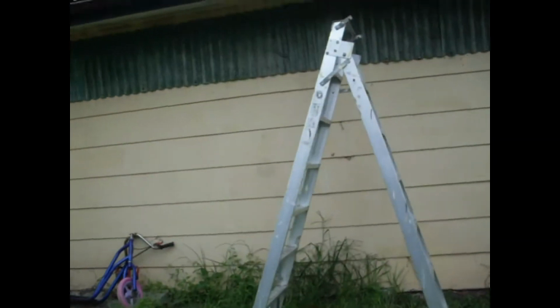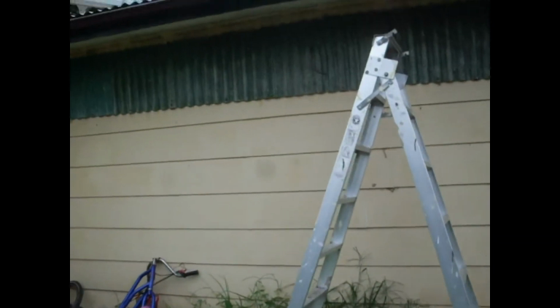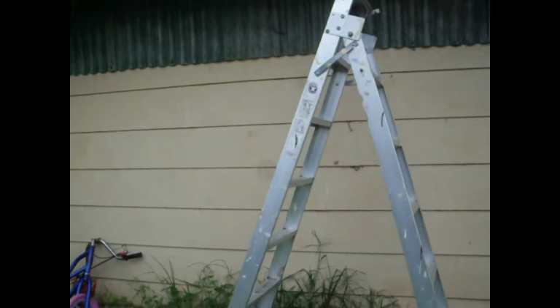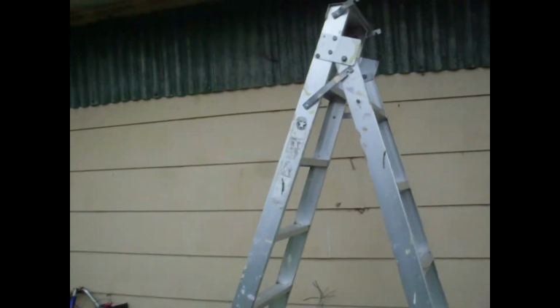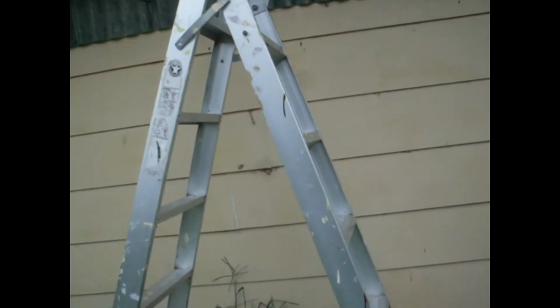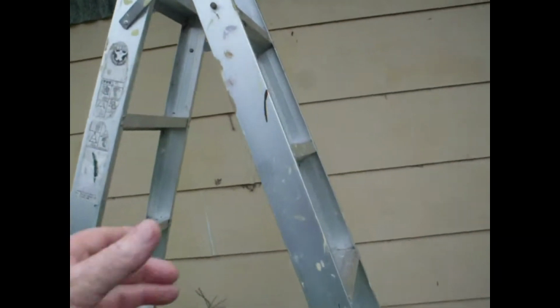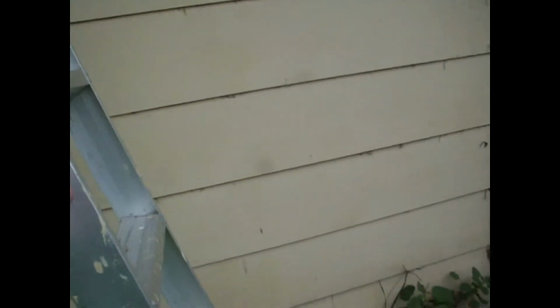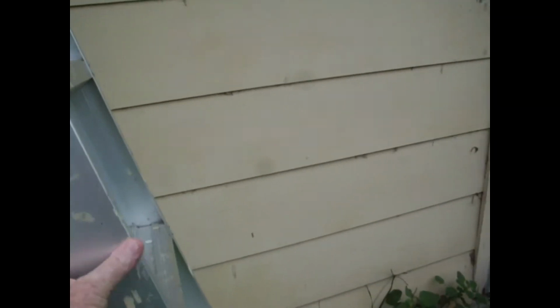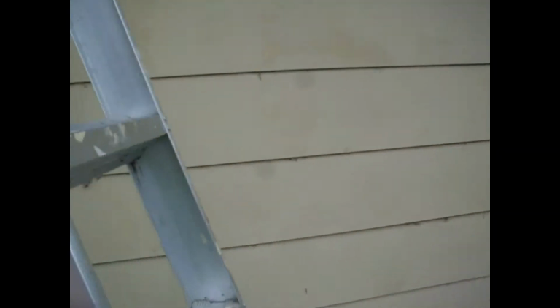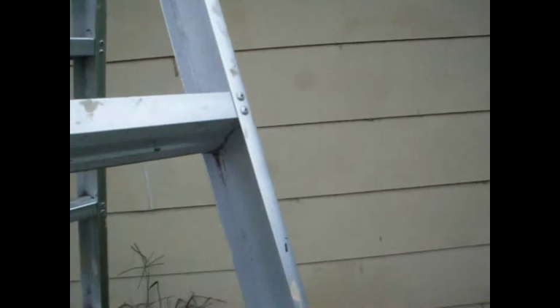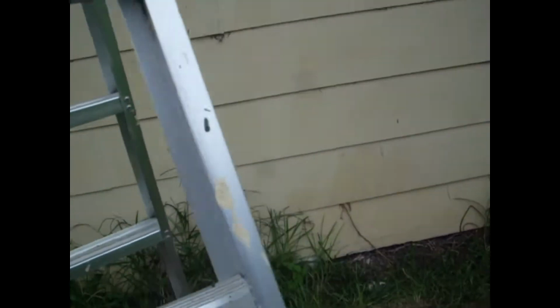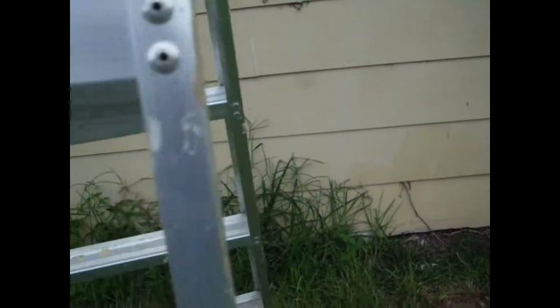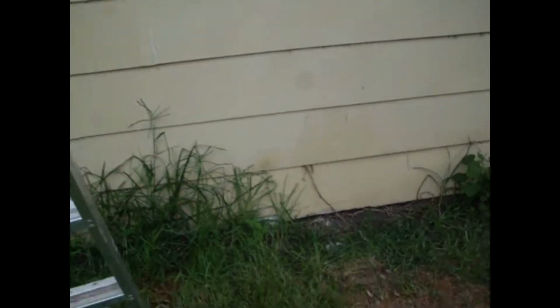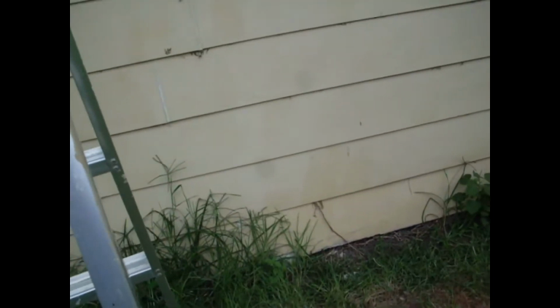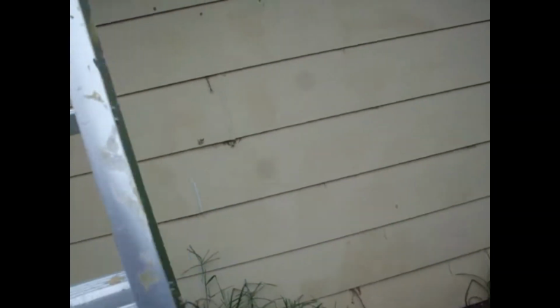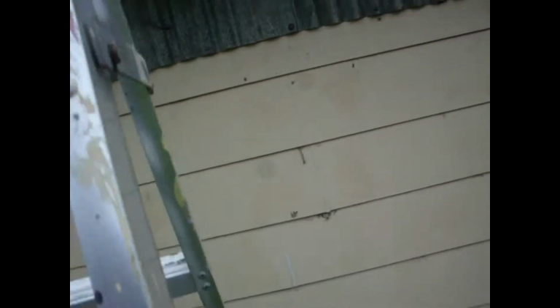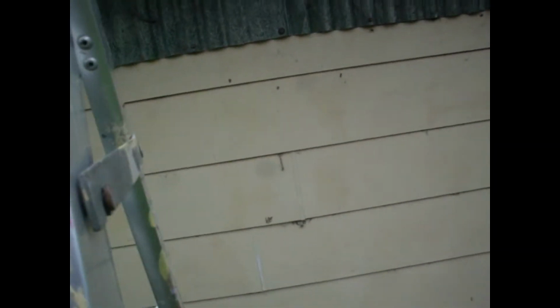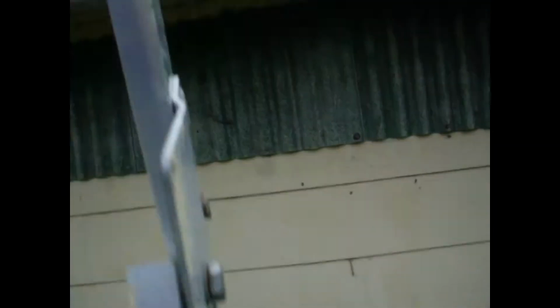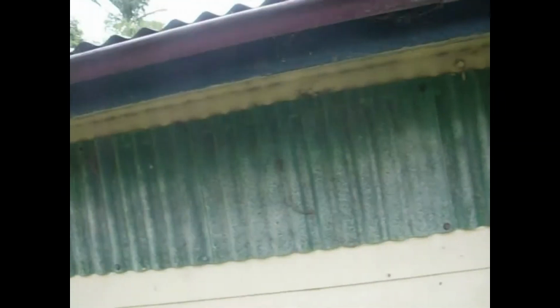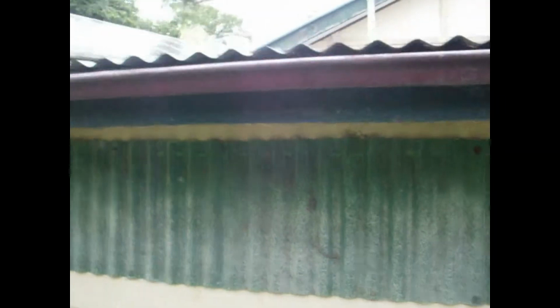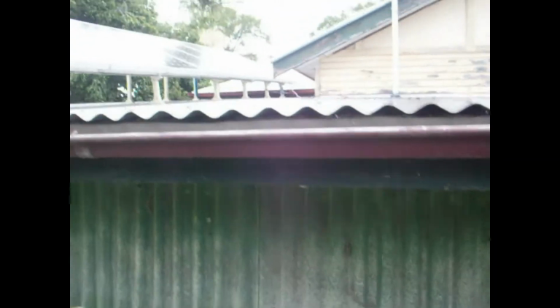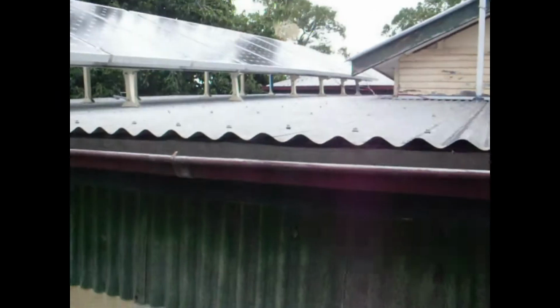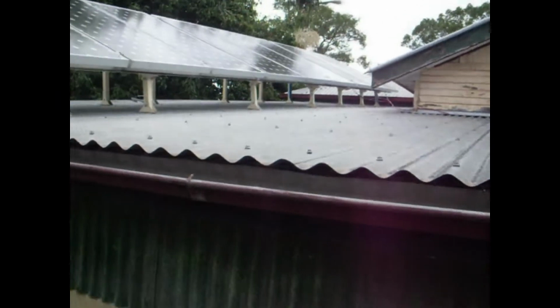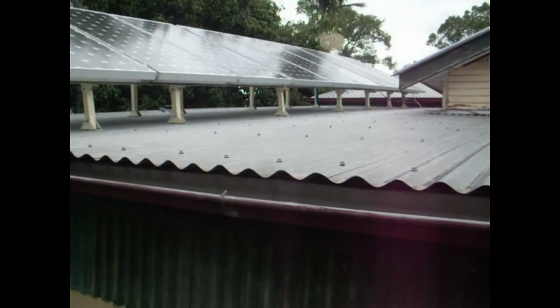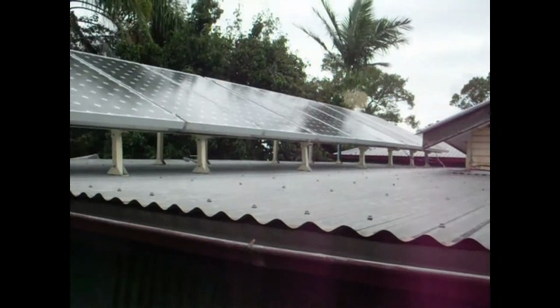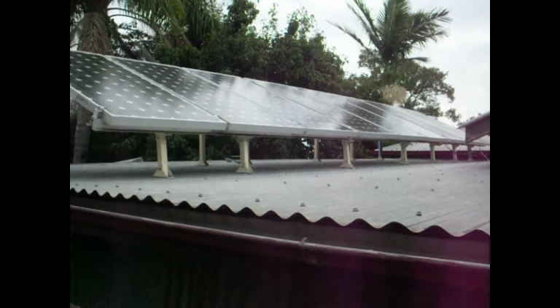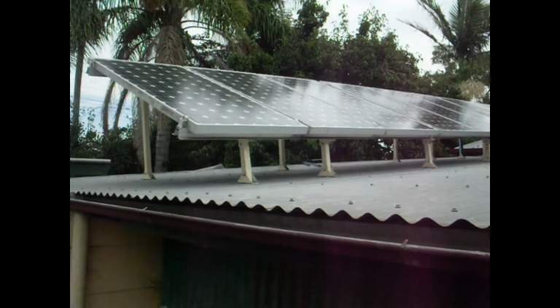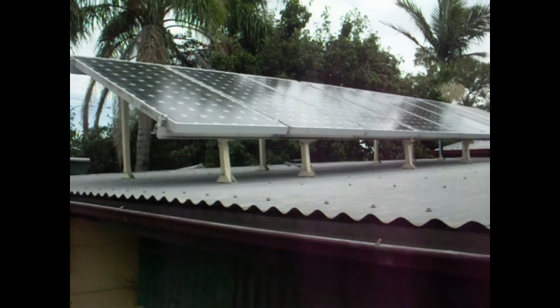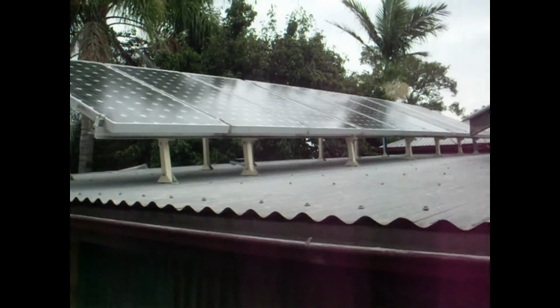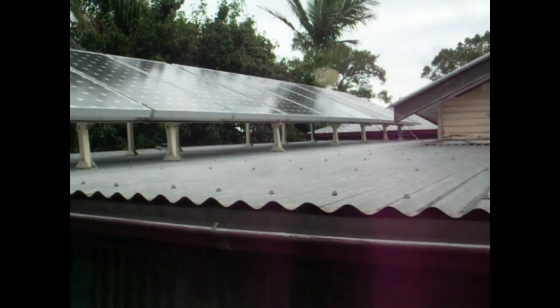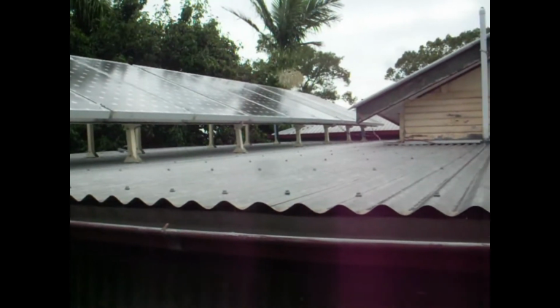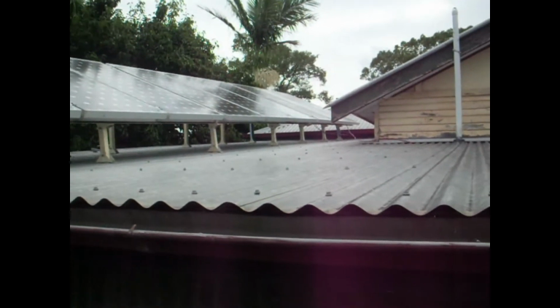I don't know that we can see that very good, but we'll go up the ladder because that's what we do. We have another nine panels there.